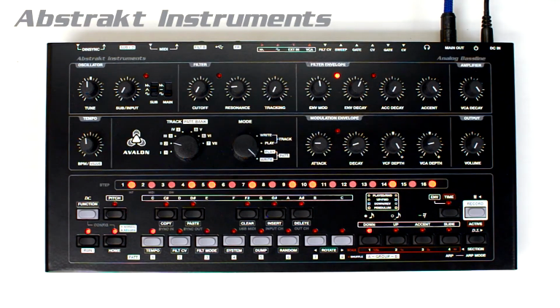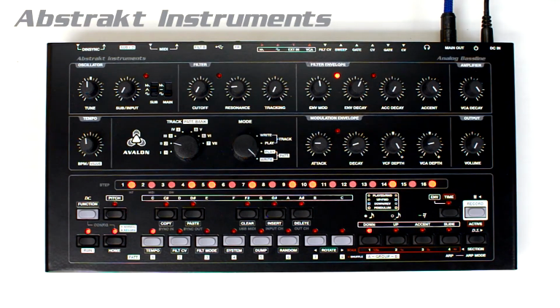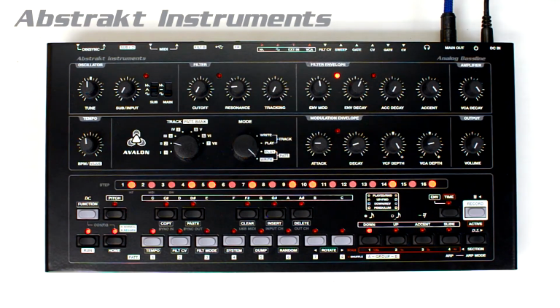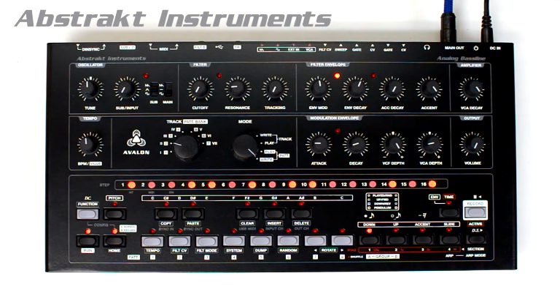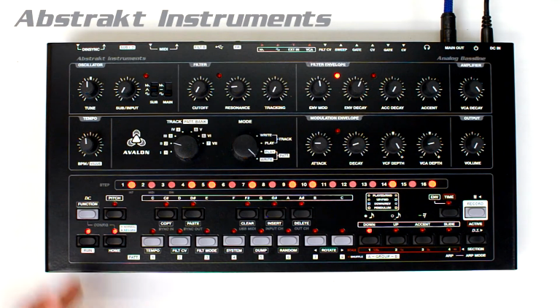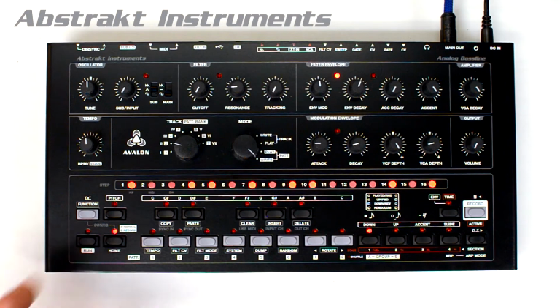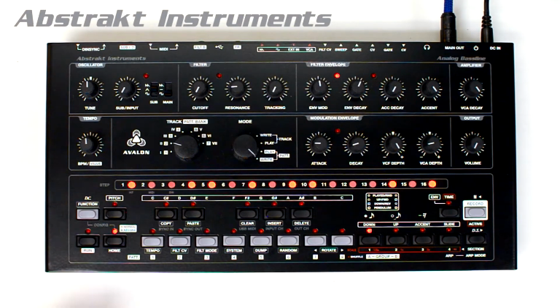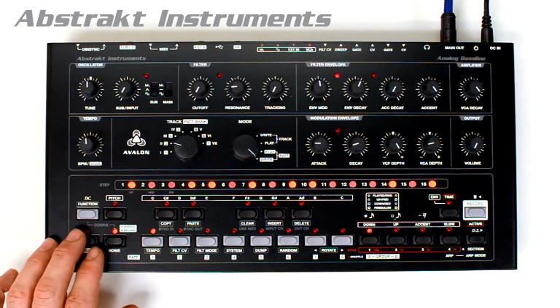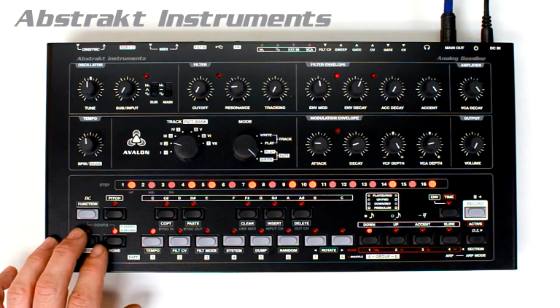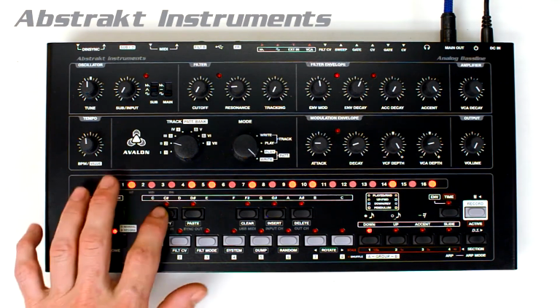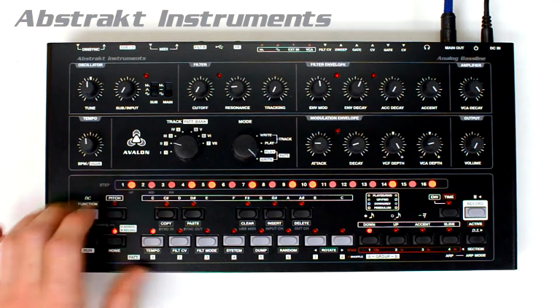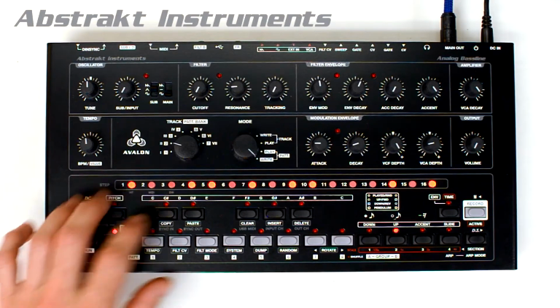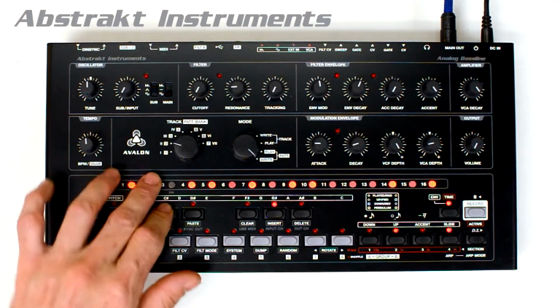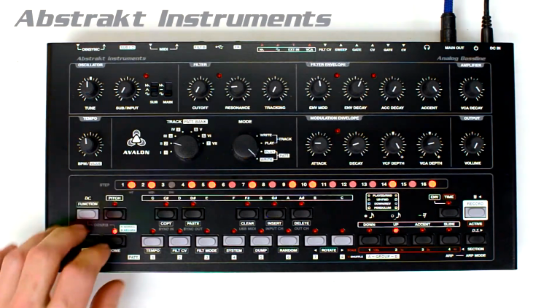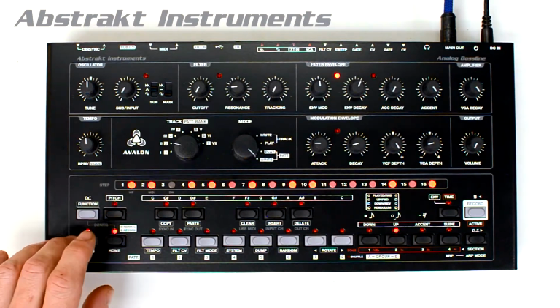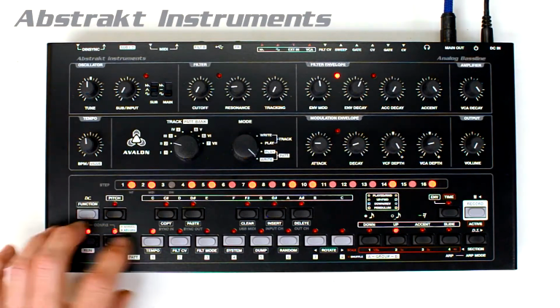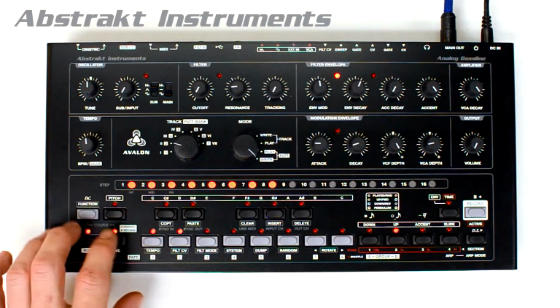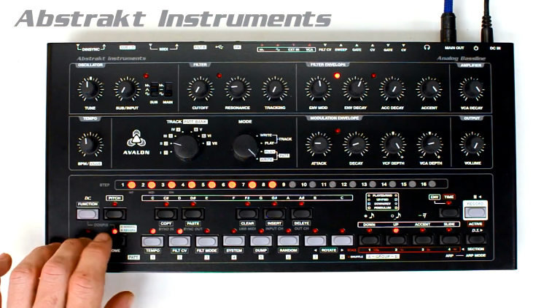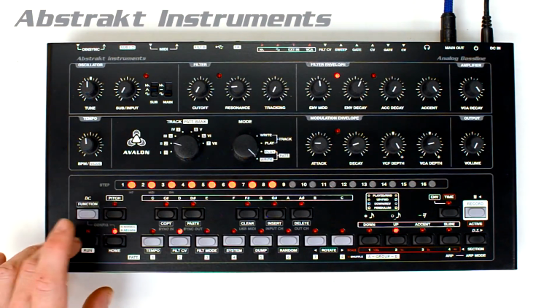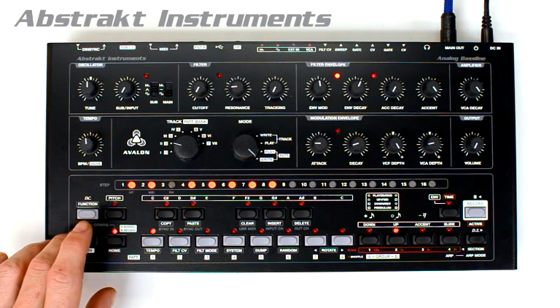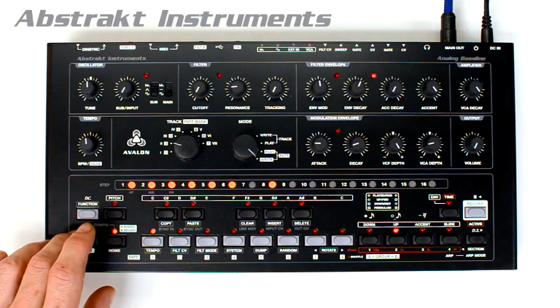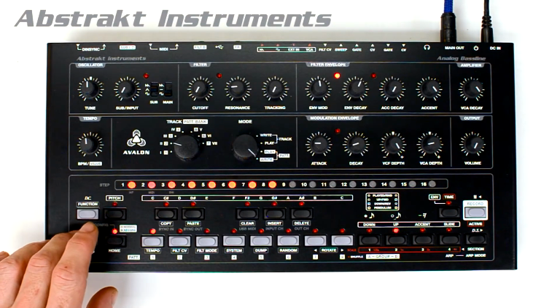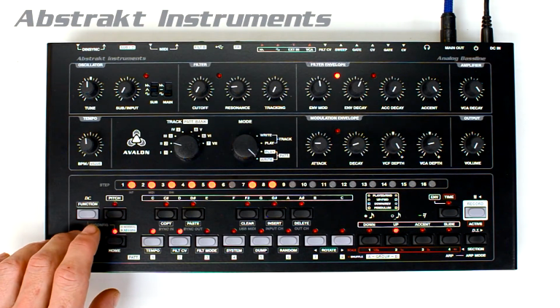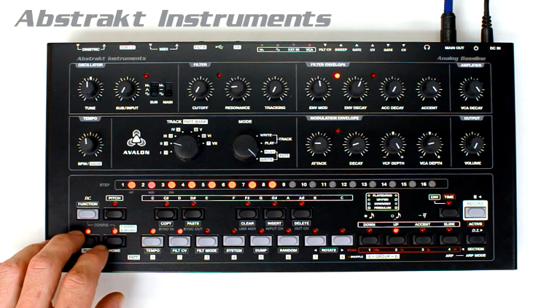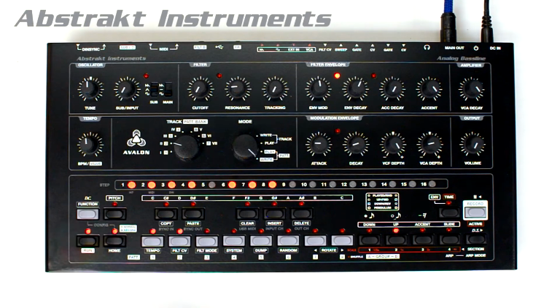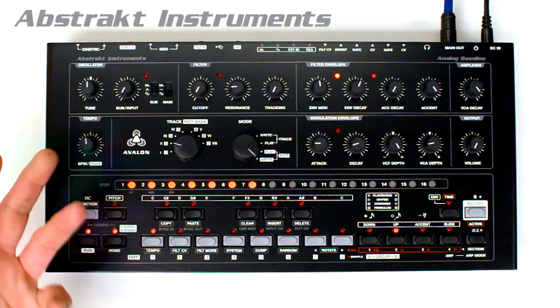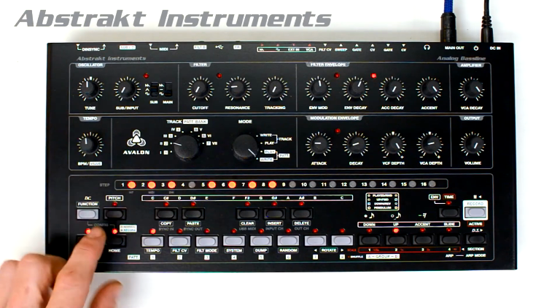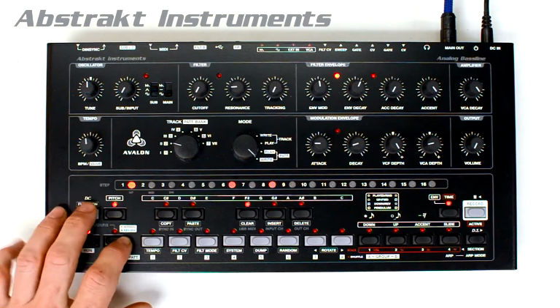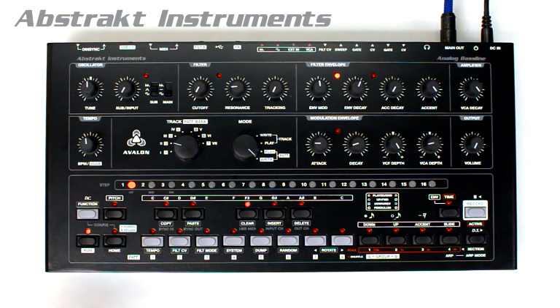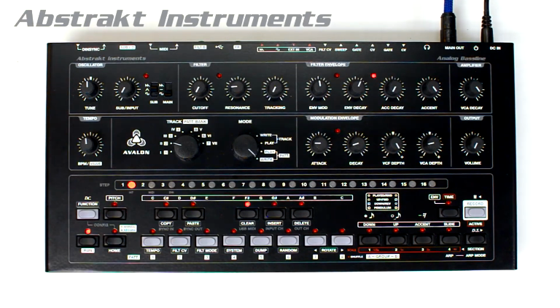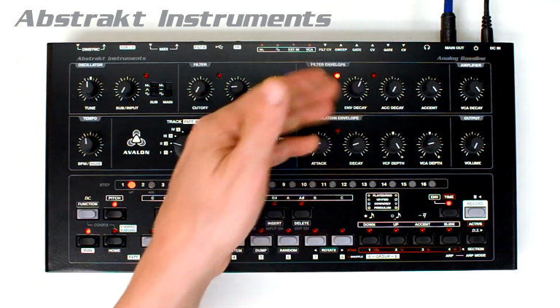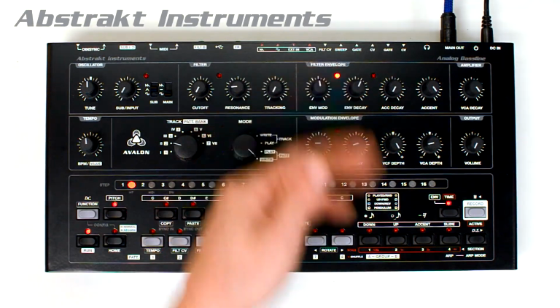Press home to exit configuration mode. You can do all of this with the sequencer running — for example, you can change your sync modes while the sequencer is running.